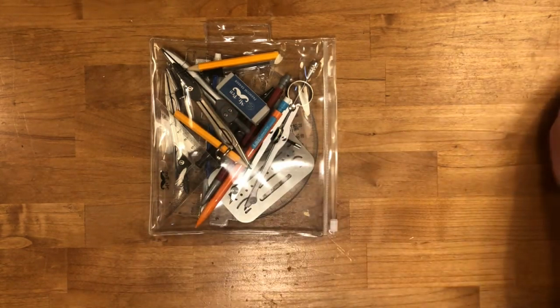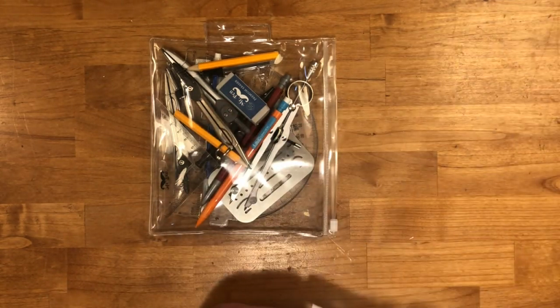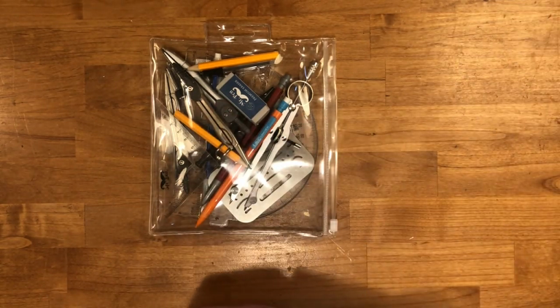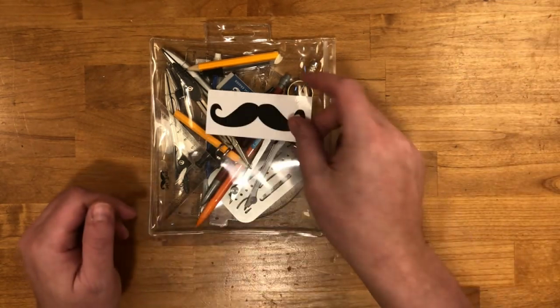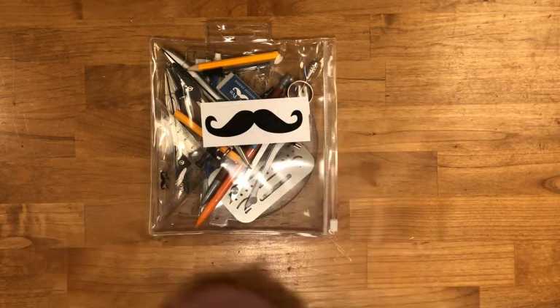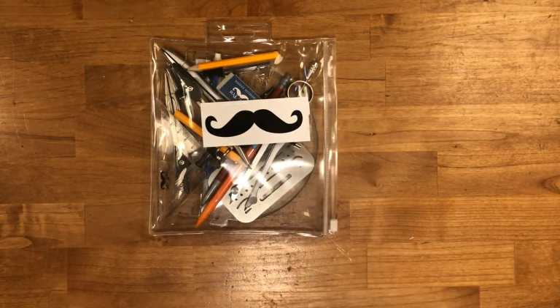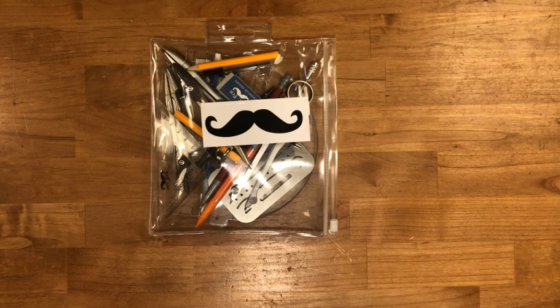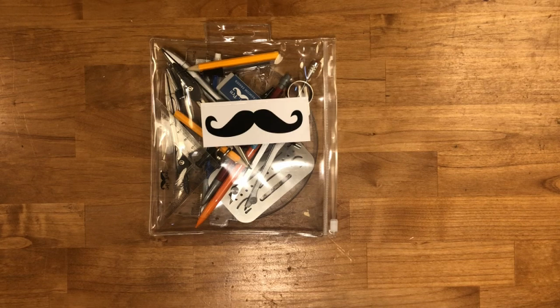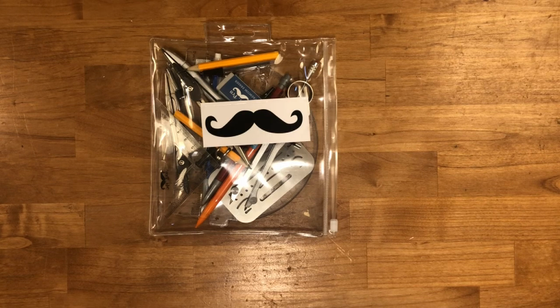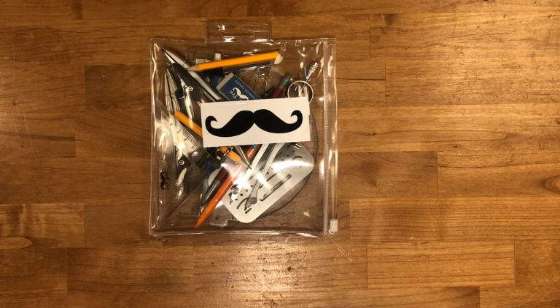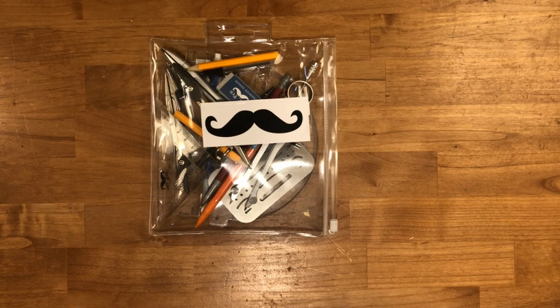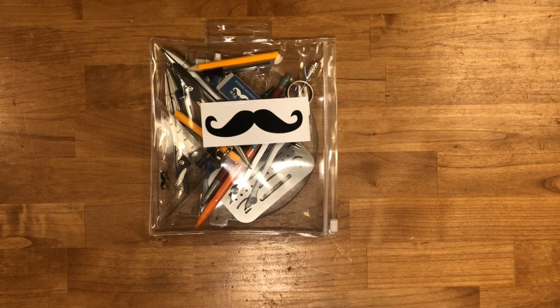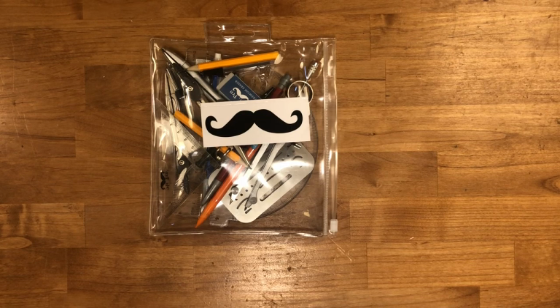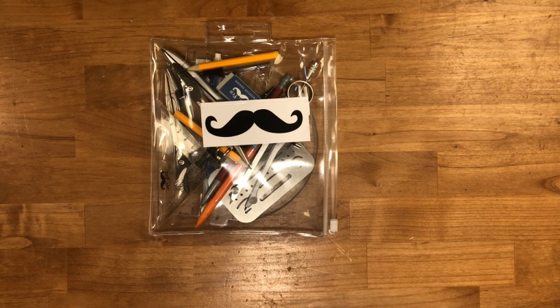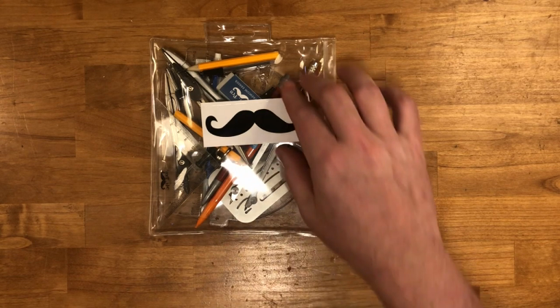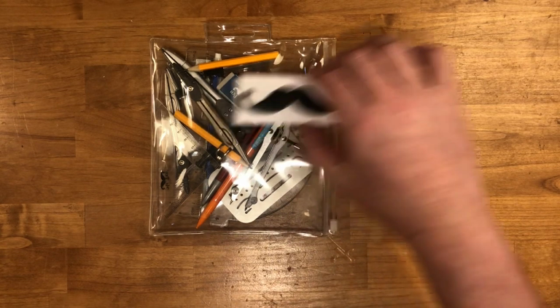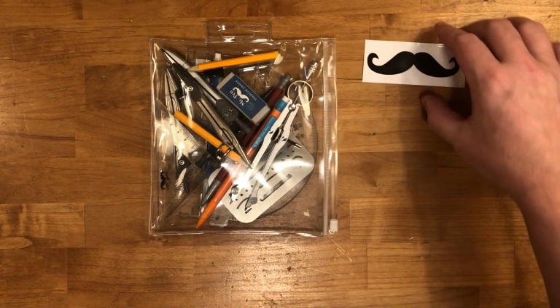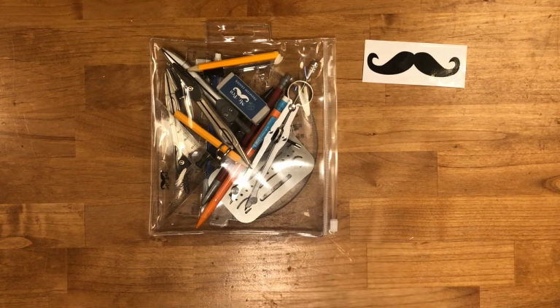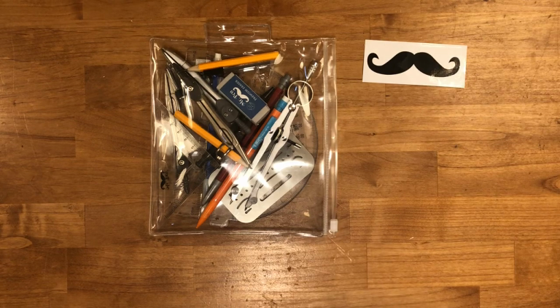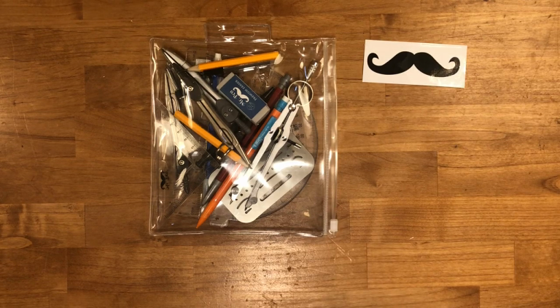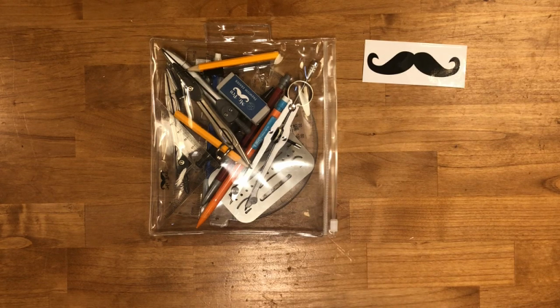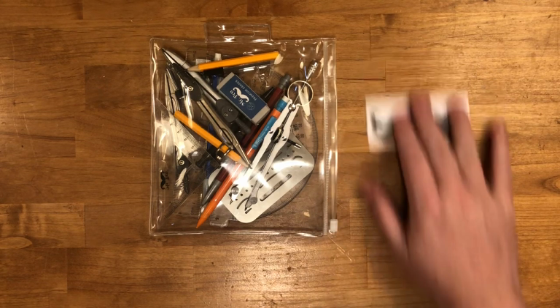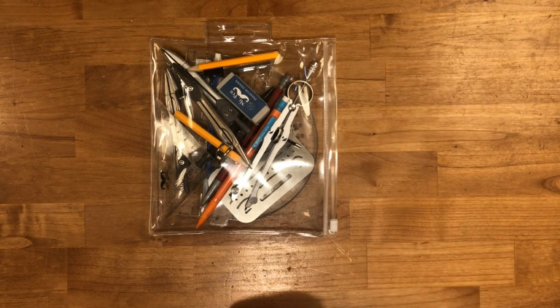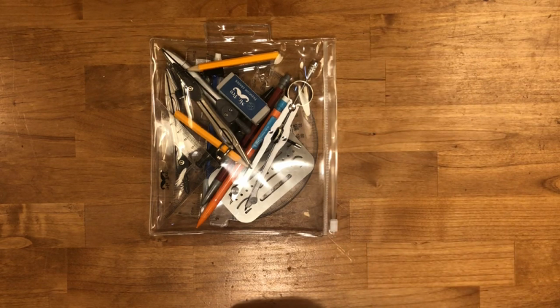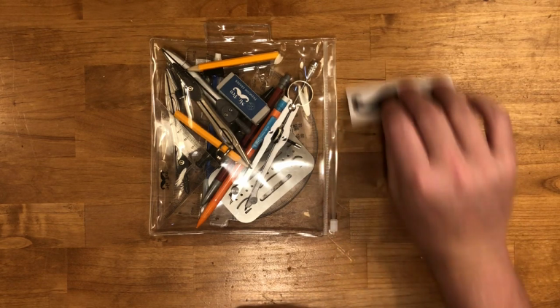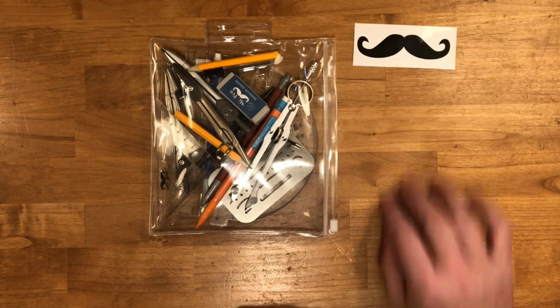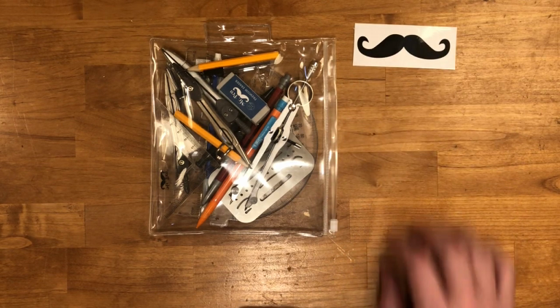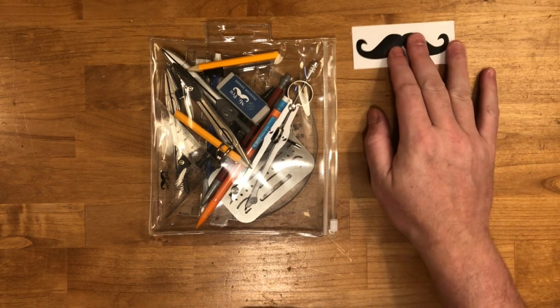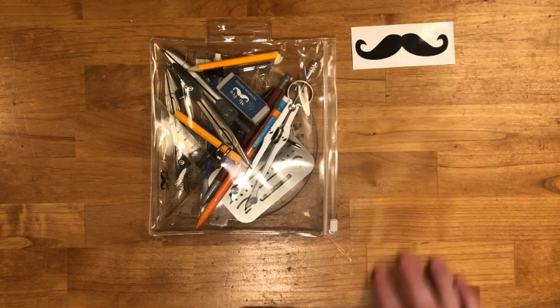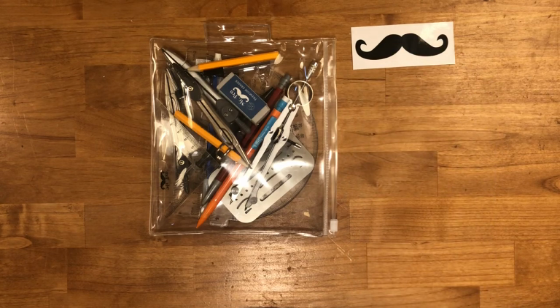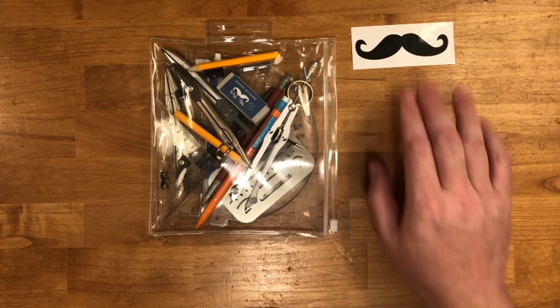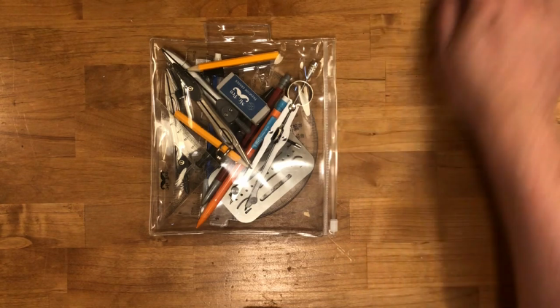The most important thing in the pack is obviously the sticker mustache. It's marketing — do what you want with it. Stick it on your face, take a picture, send it to me if you want to.